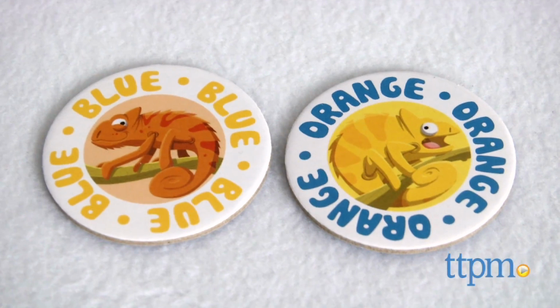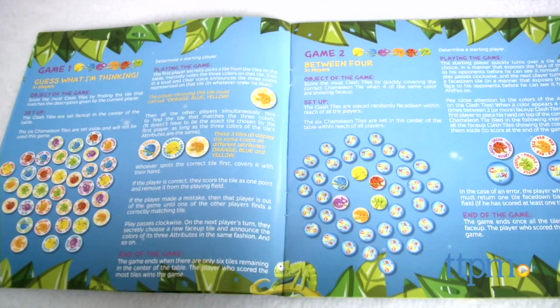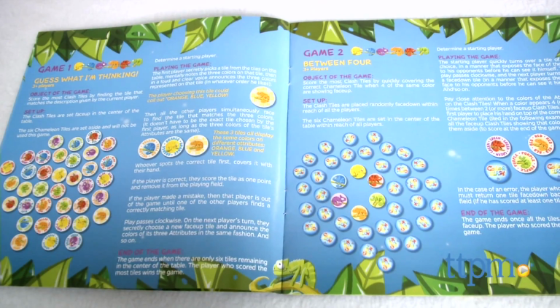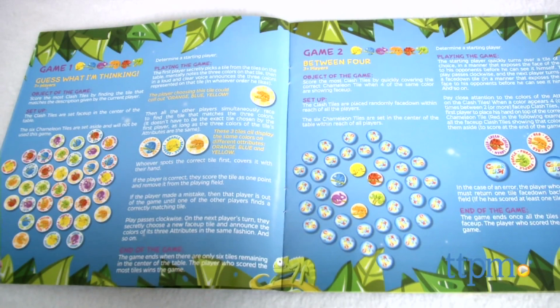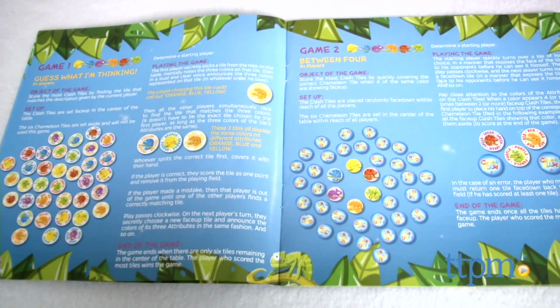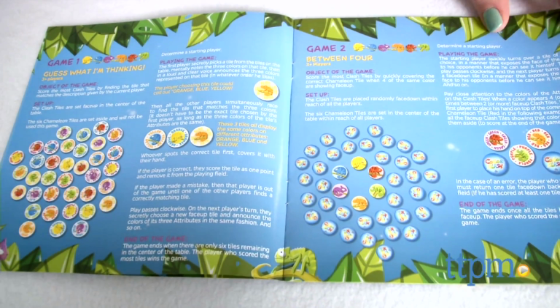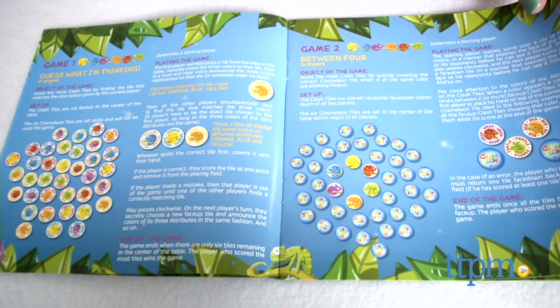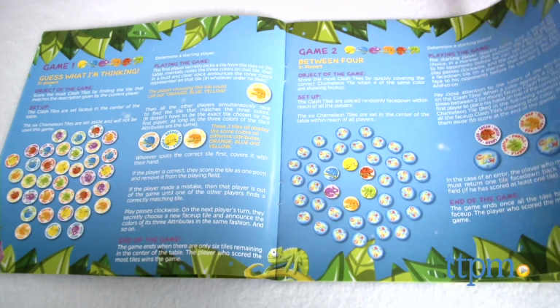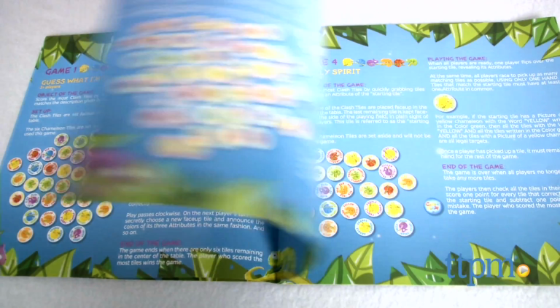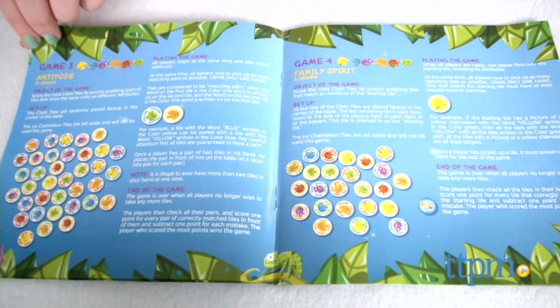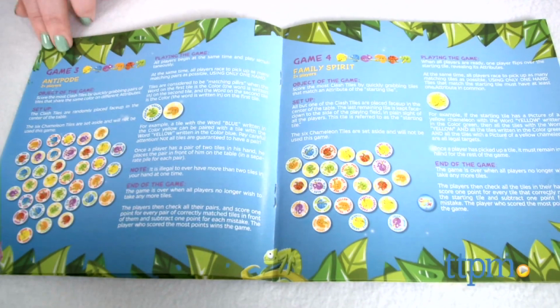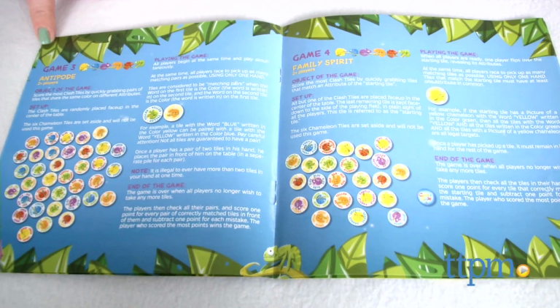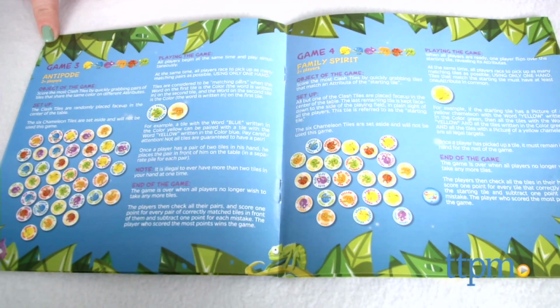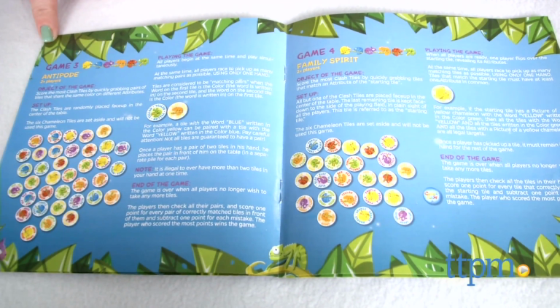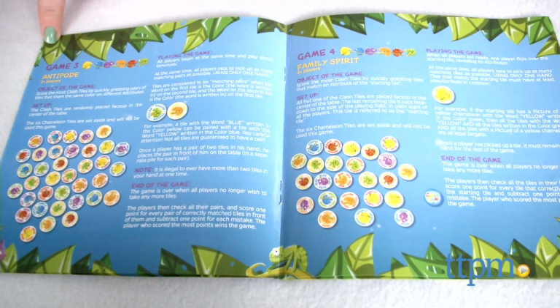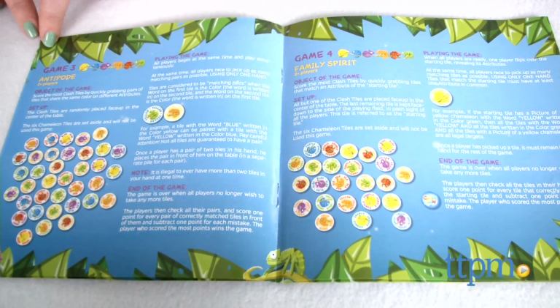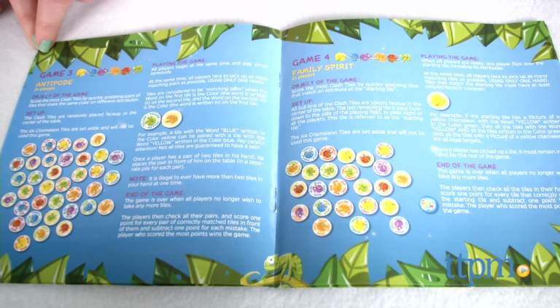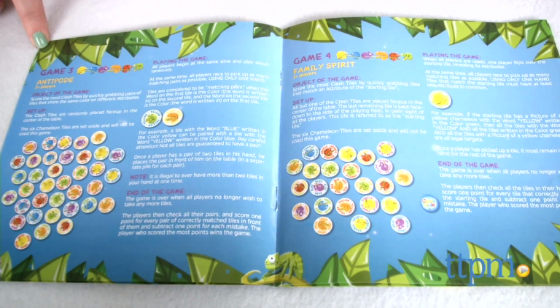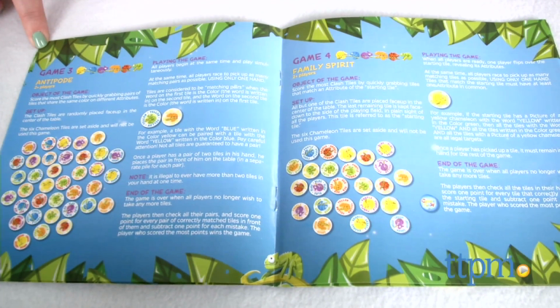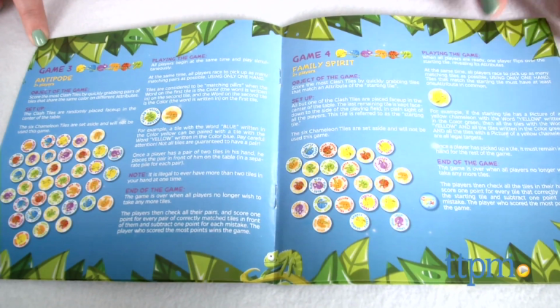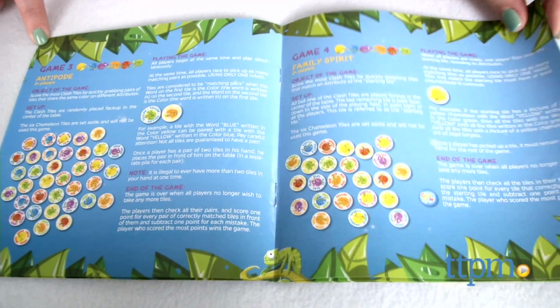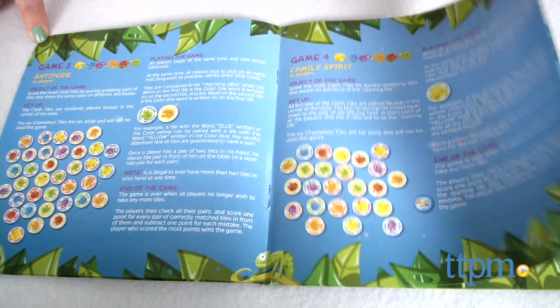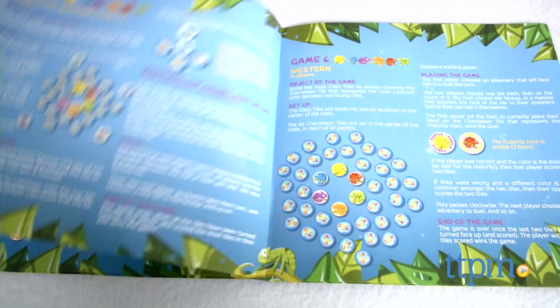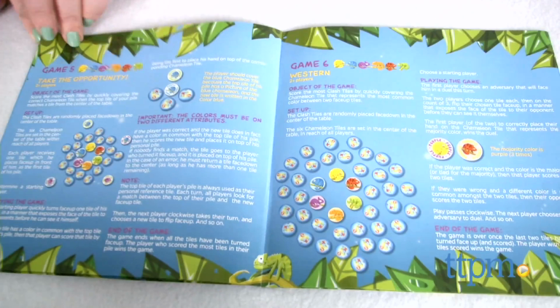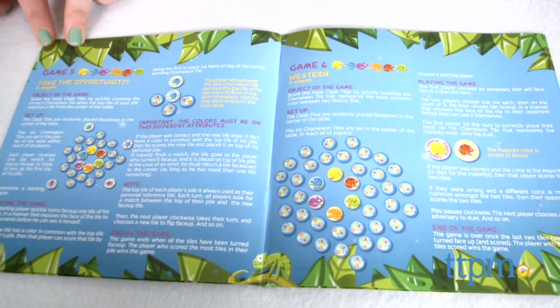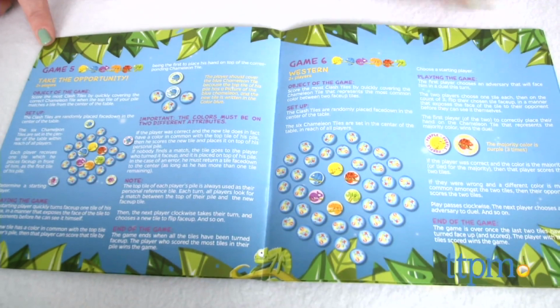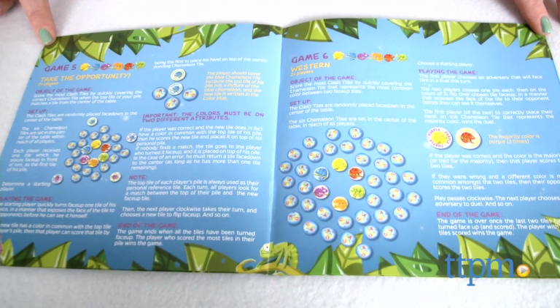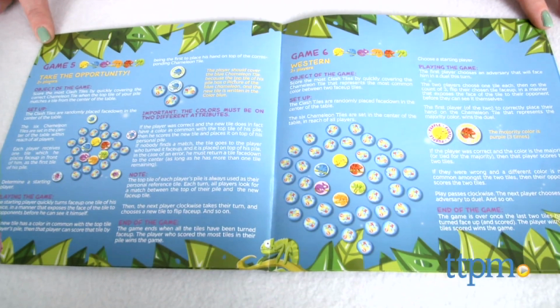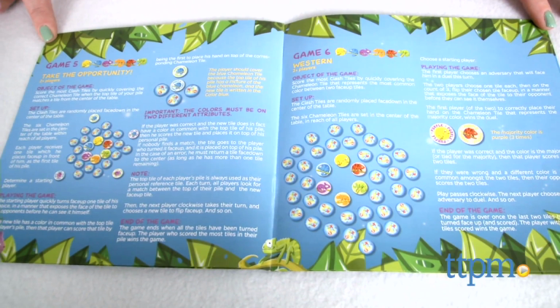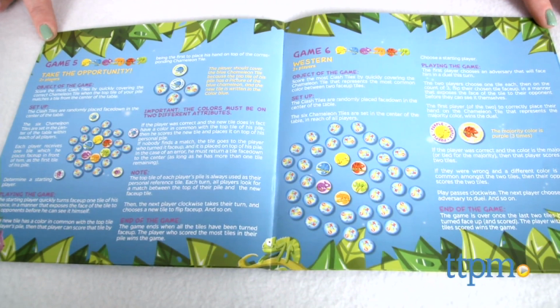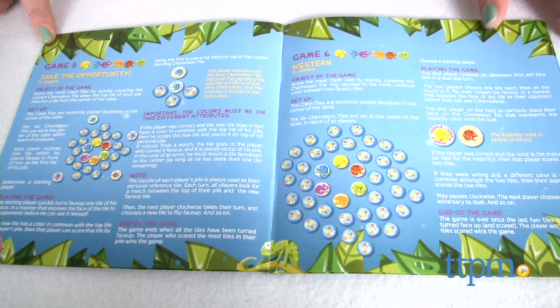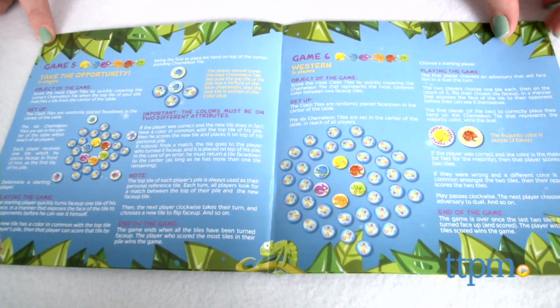Some of the games only ask you to match one color, which is a little bit easier than all three, but you'll still want to make yourself familiar with the different ways you can match colors, and then you'll be ready to play any game variation.